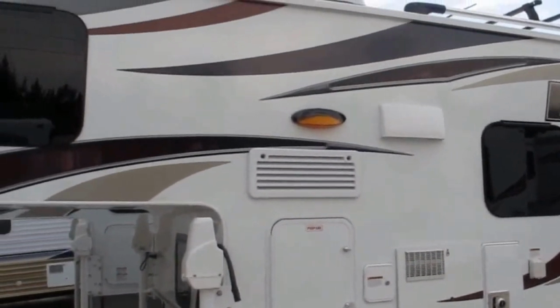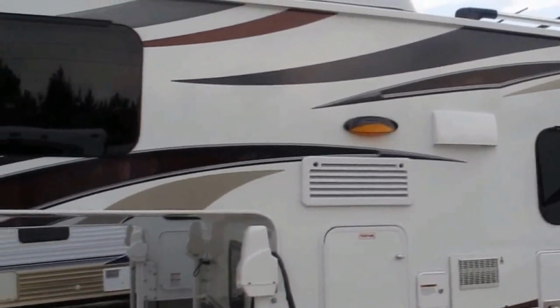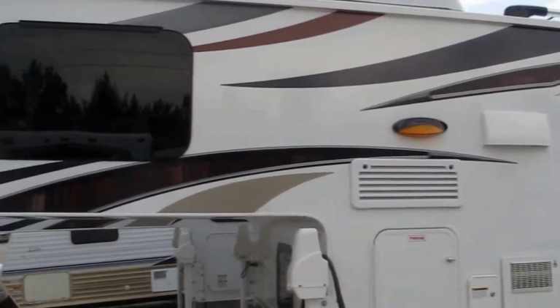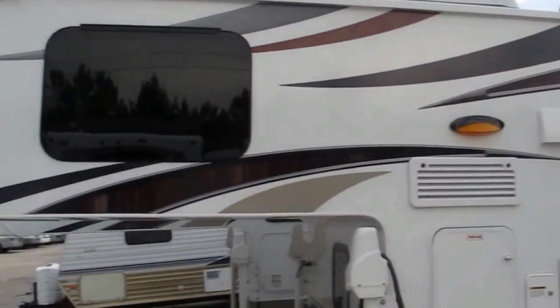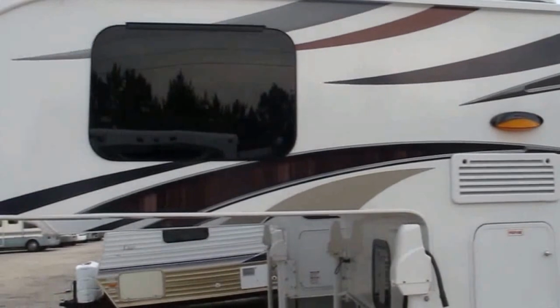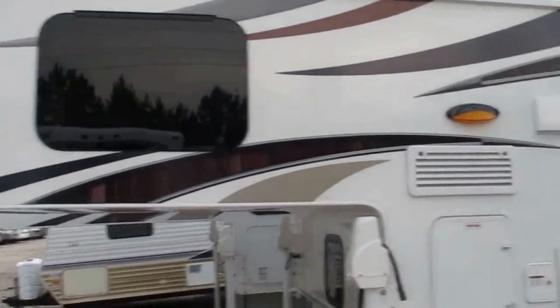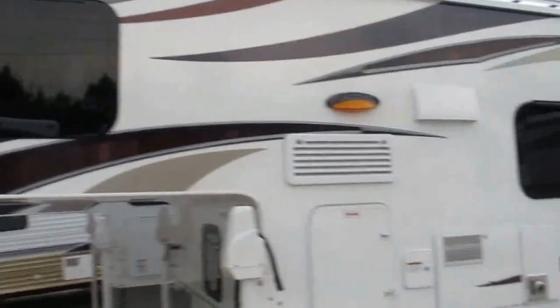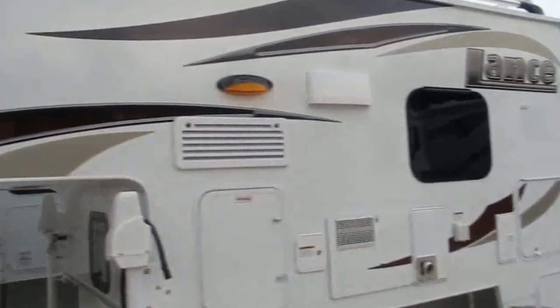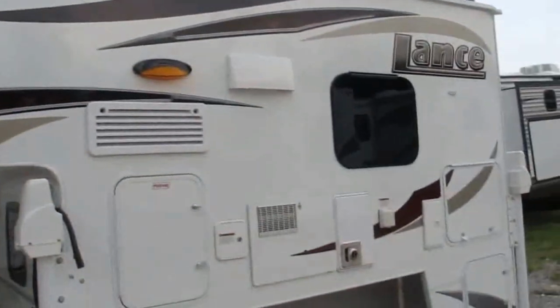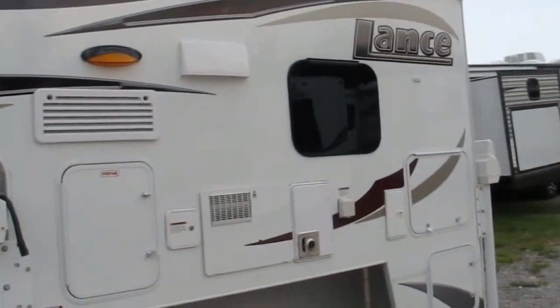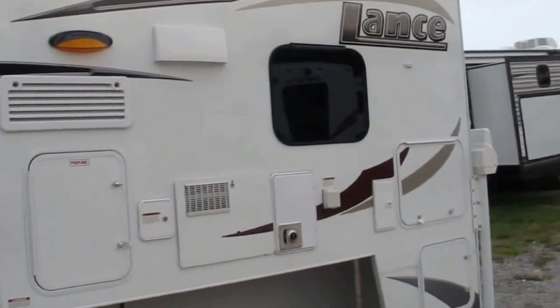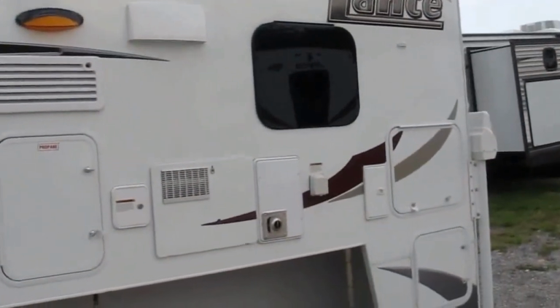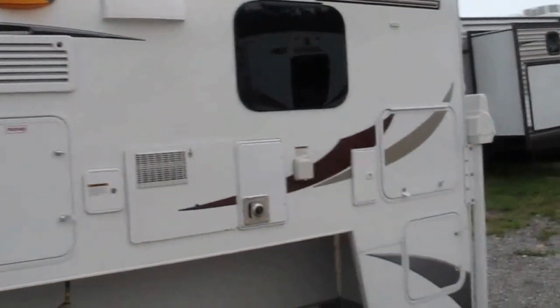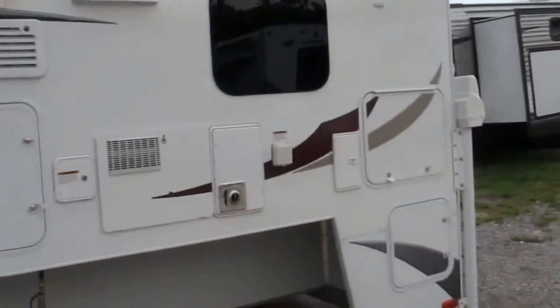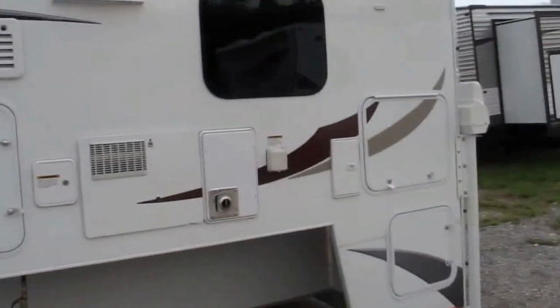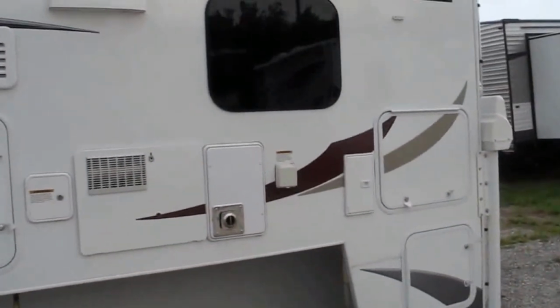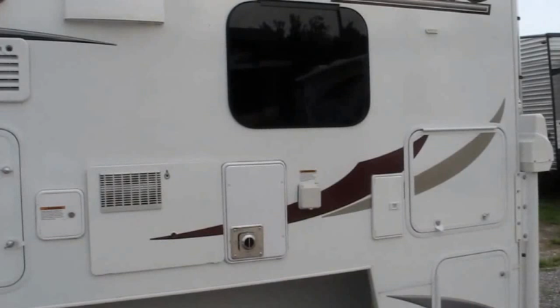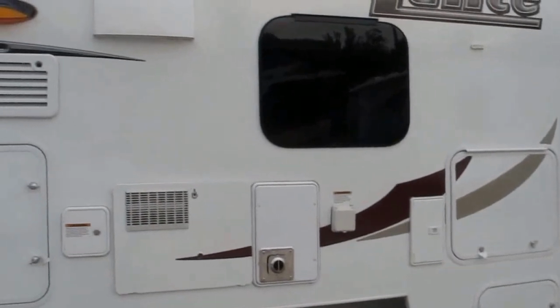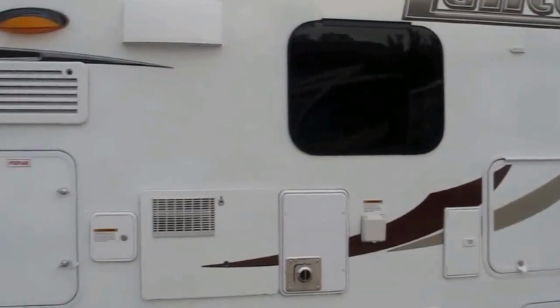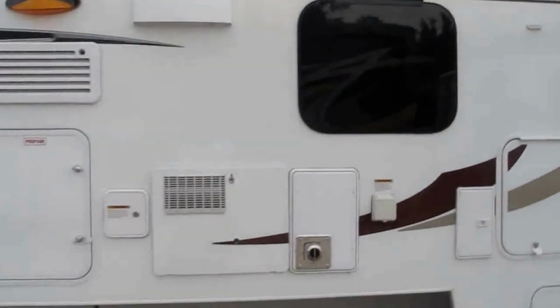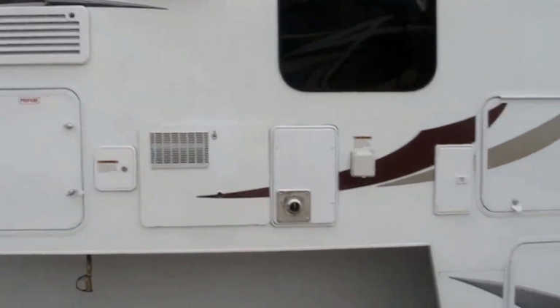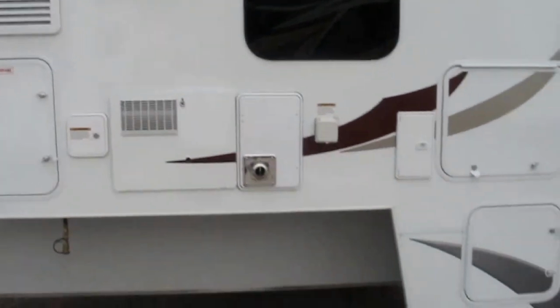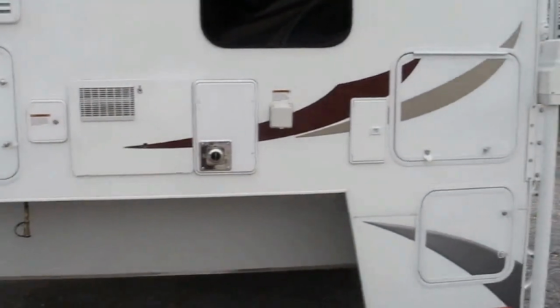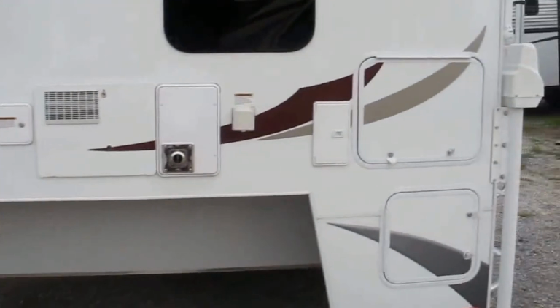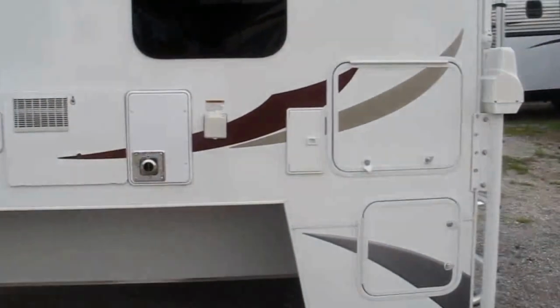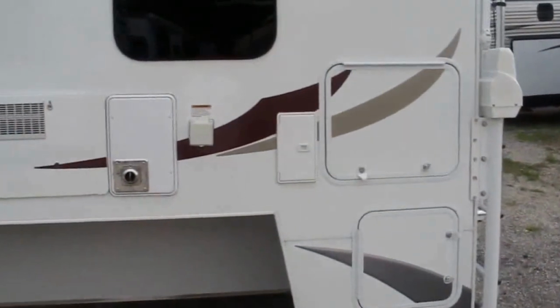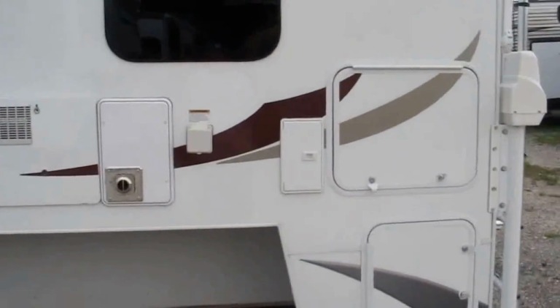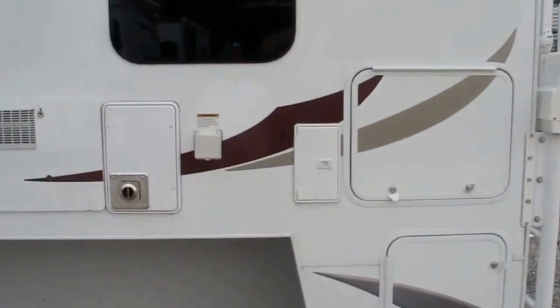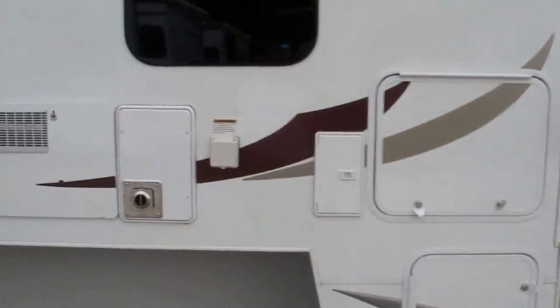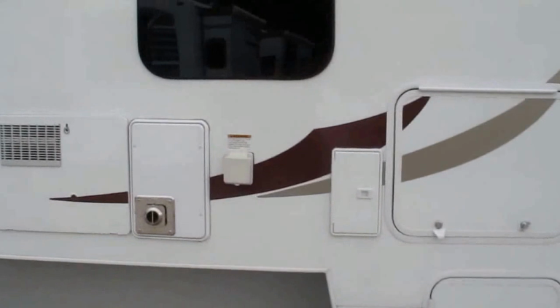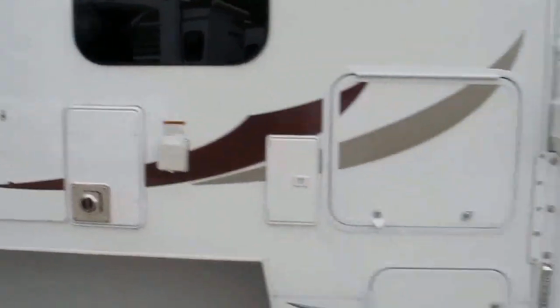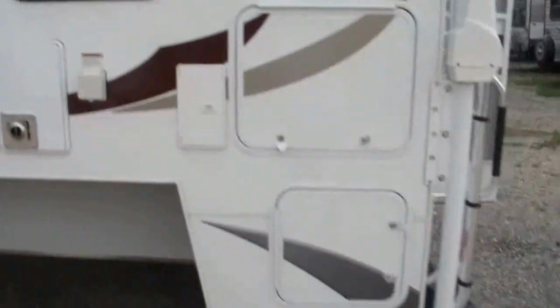This is a true four-season camper. It's got insulated hatch covers, heated holding tanks, dual pane windows, outside hot/cold shower, and 30-amp service.